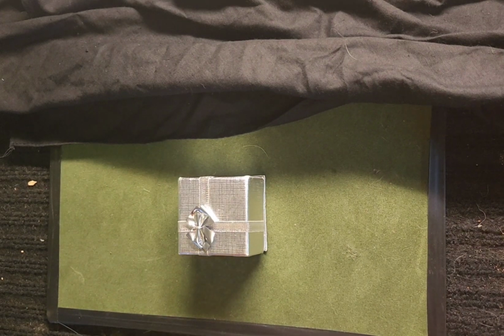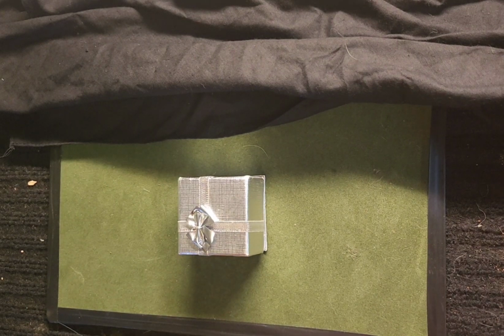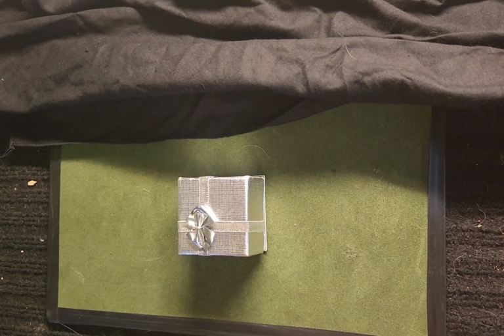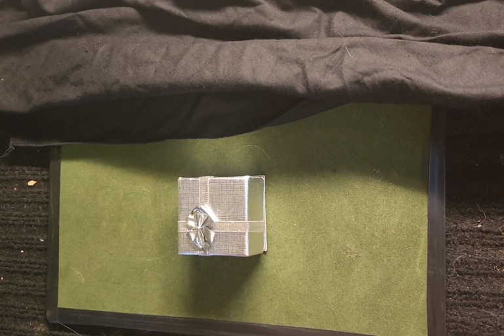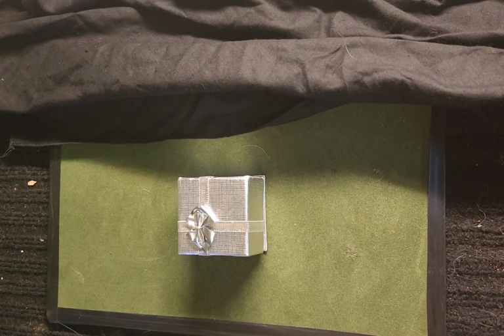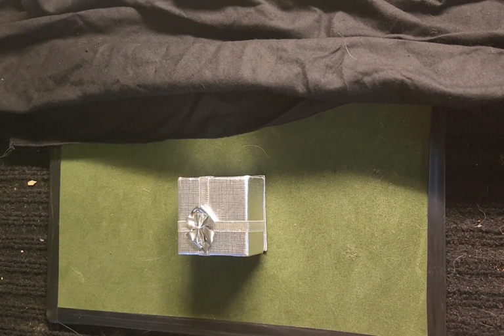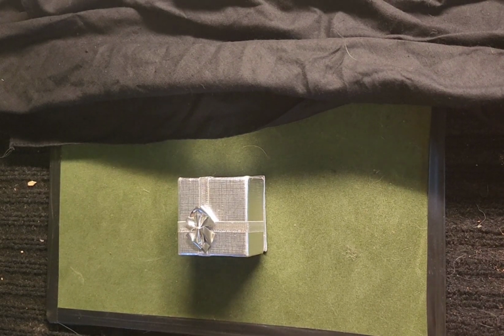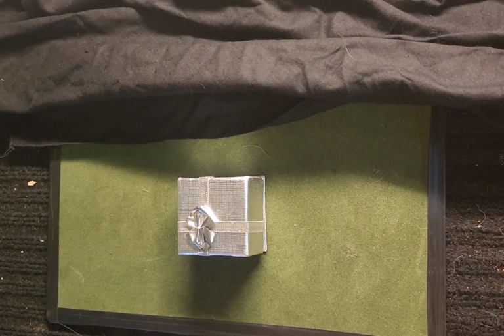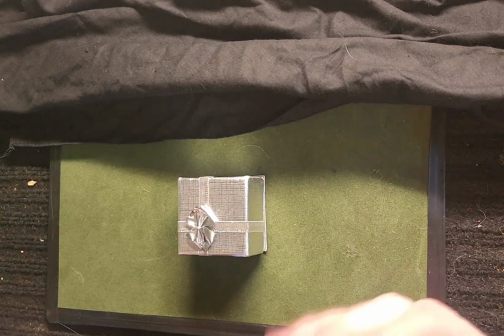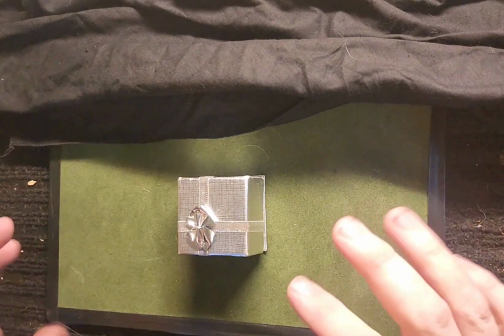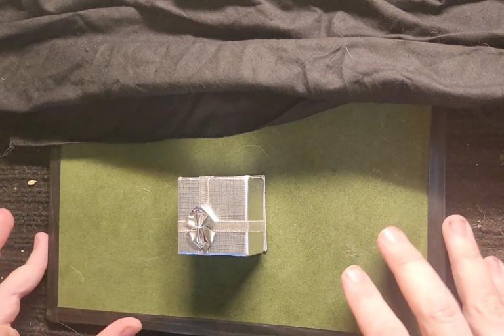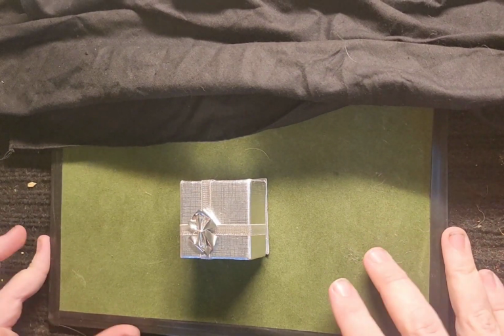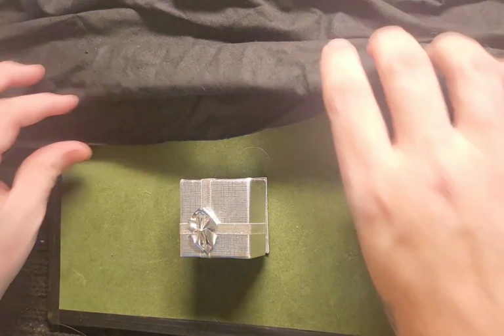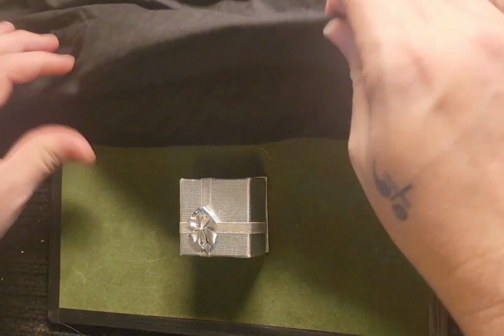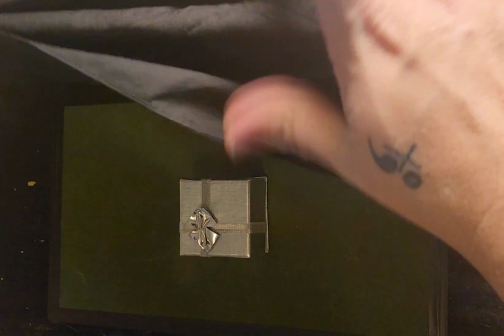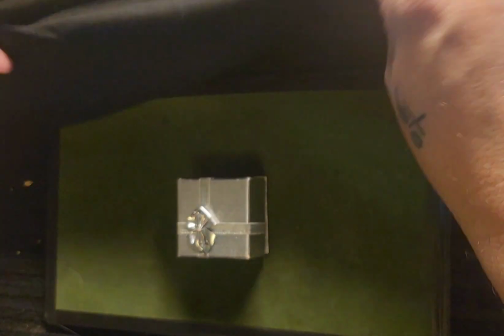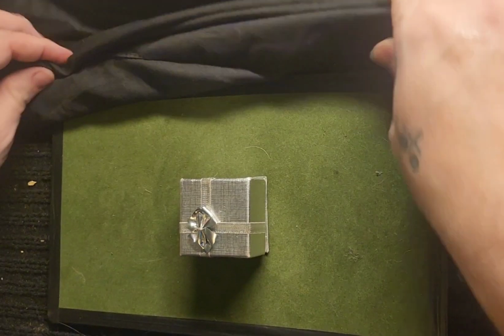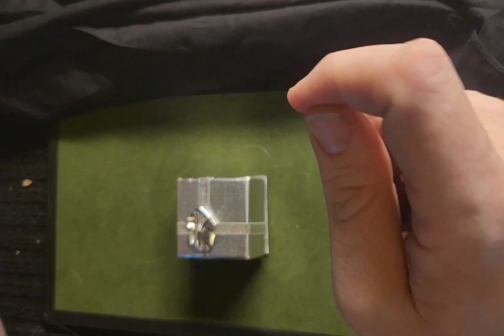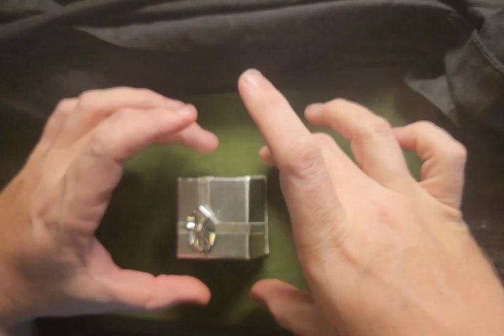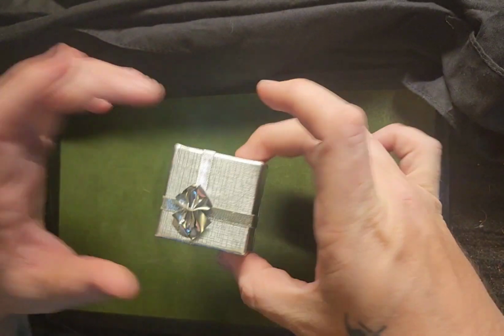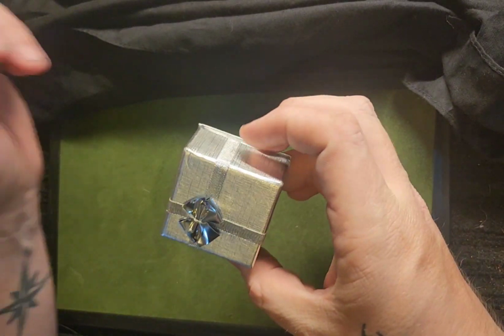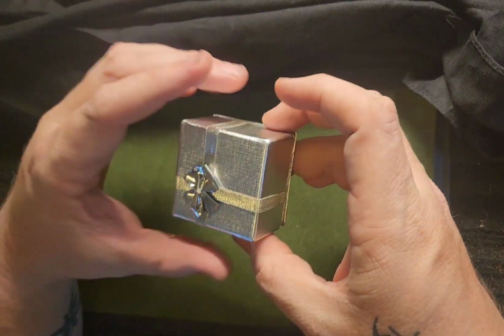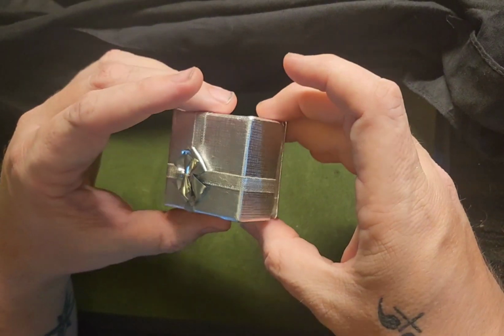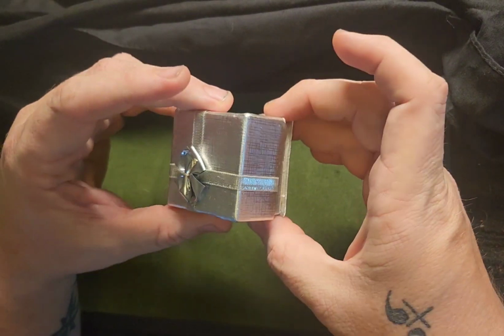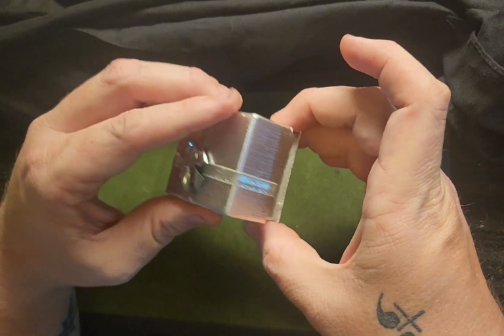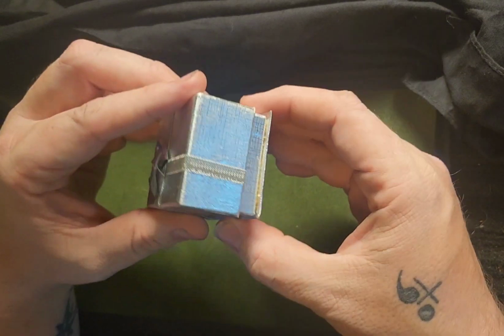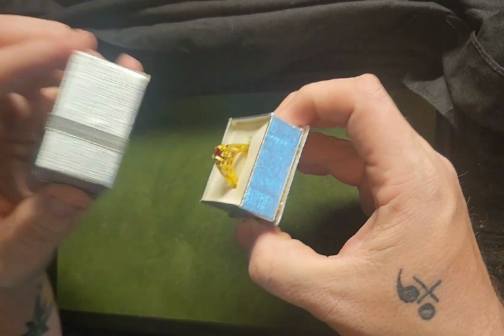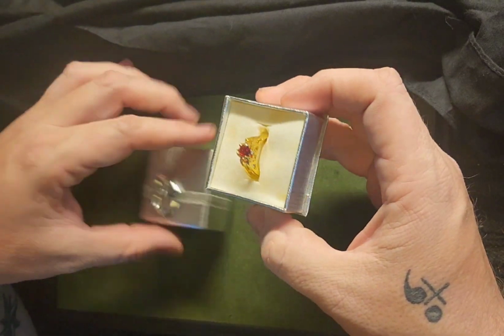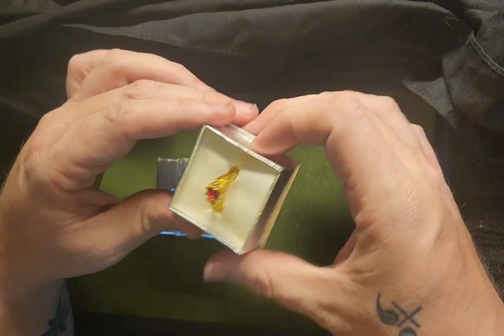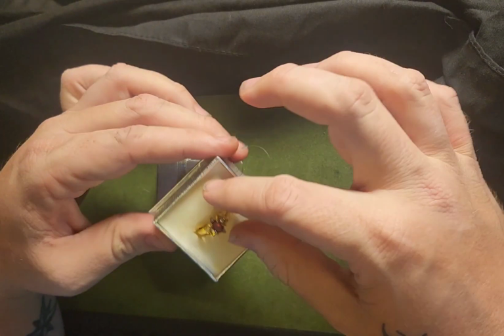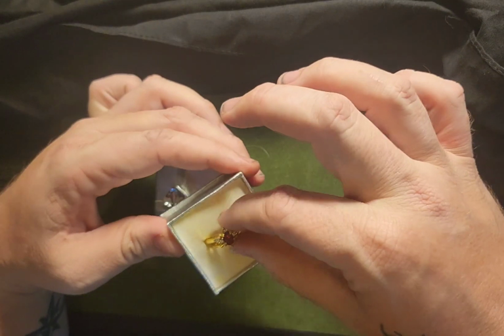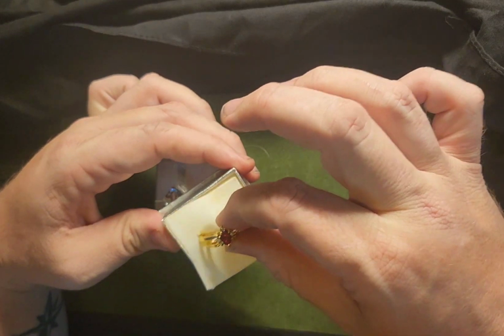Hello everyone, Chris Campbell here. We have a neat trick tonight — we have an ordinary silk flannel and a gift box. This particular gift box holds a ring.